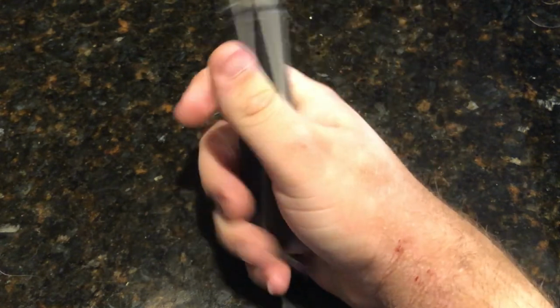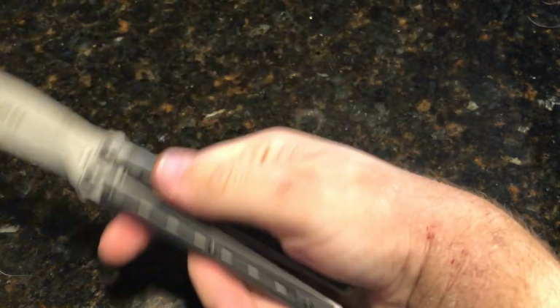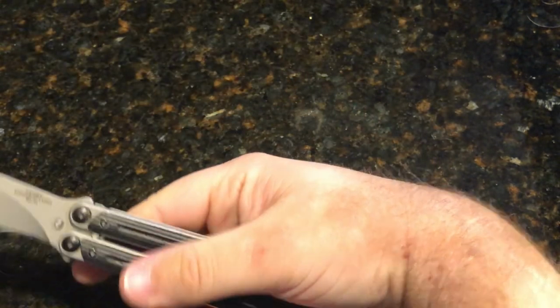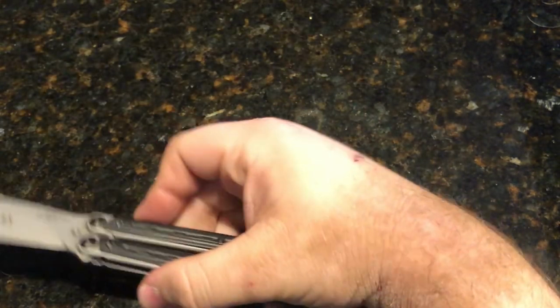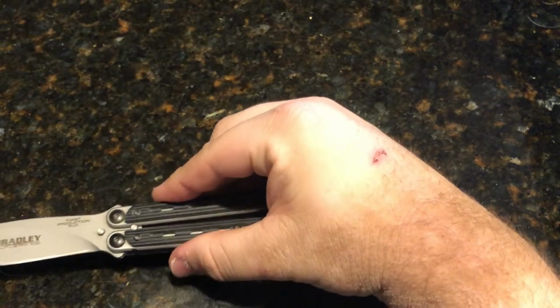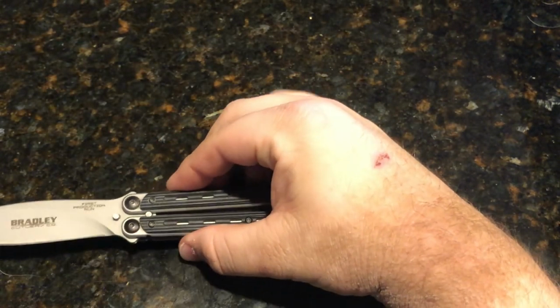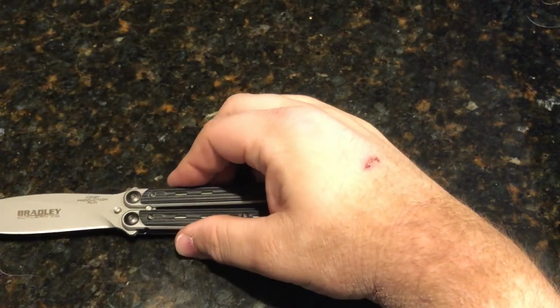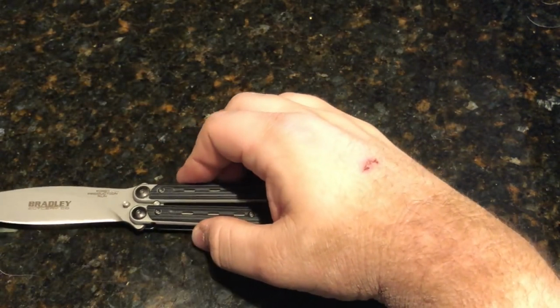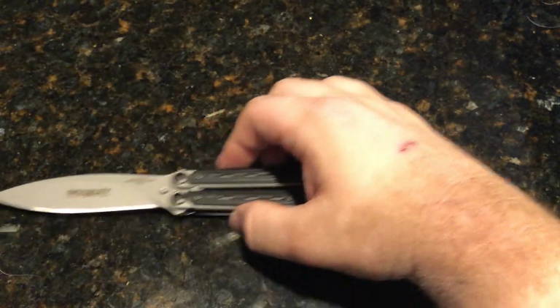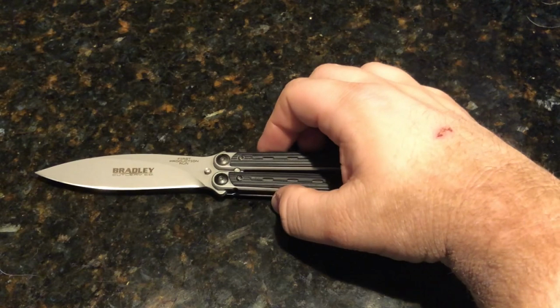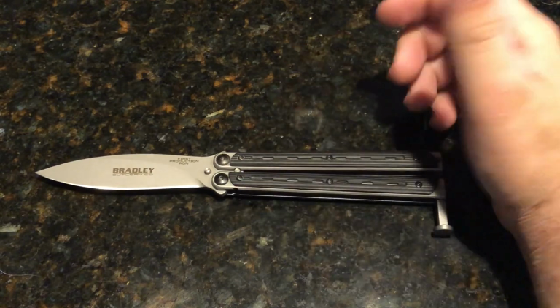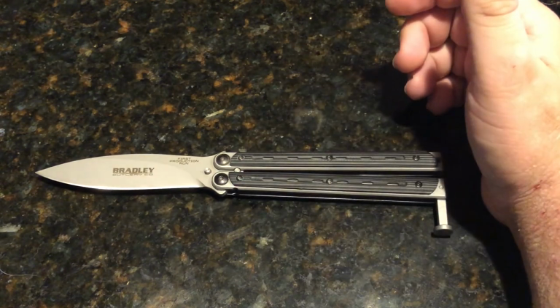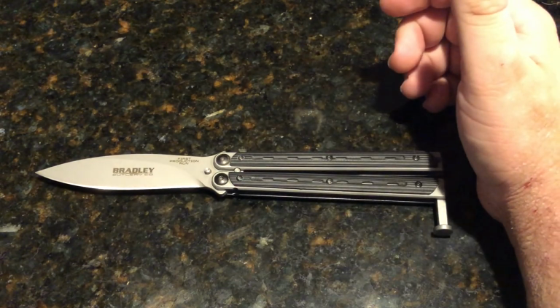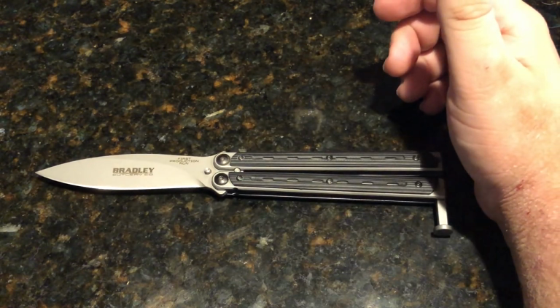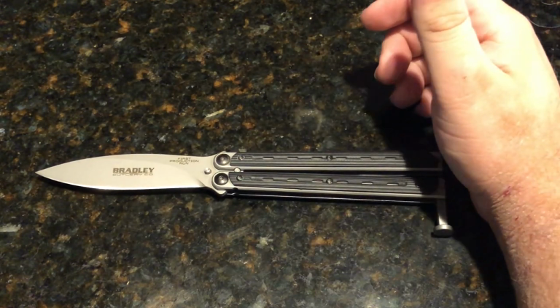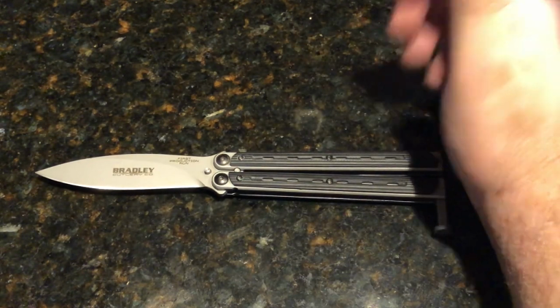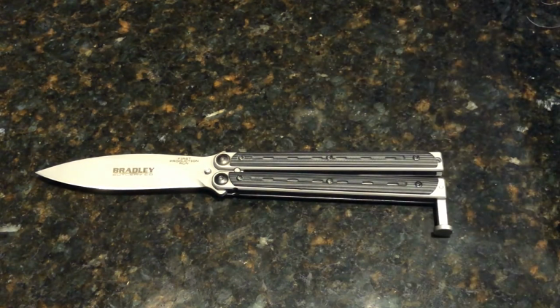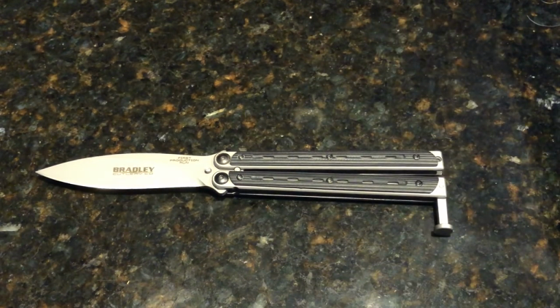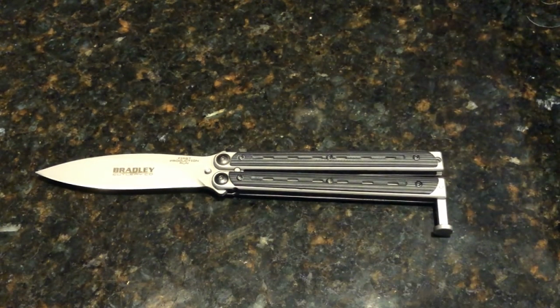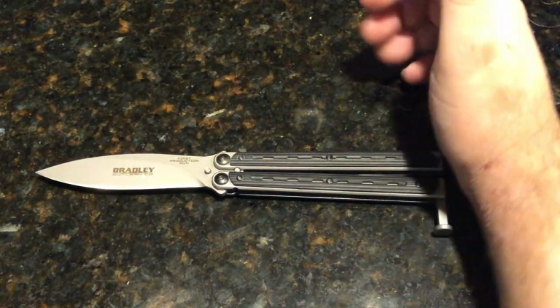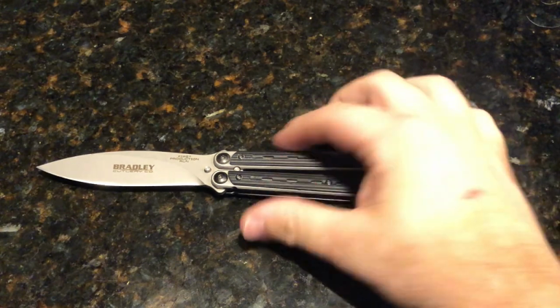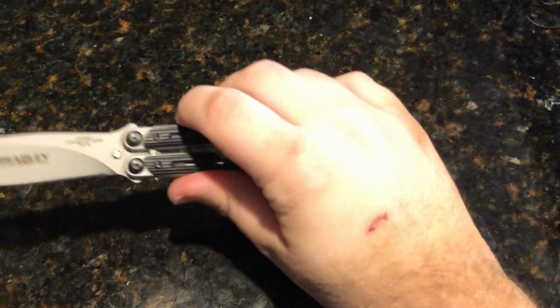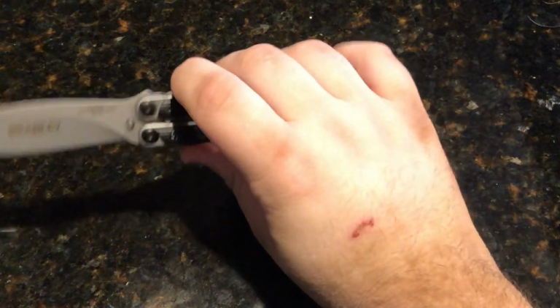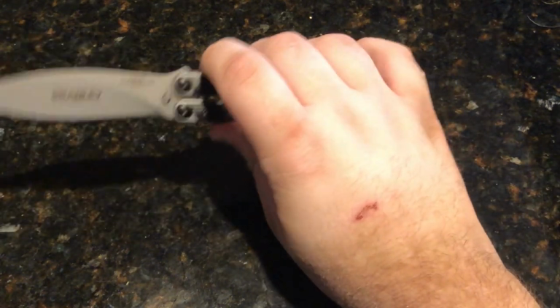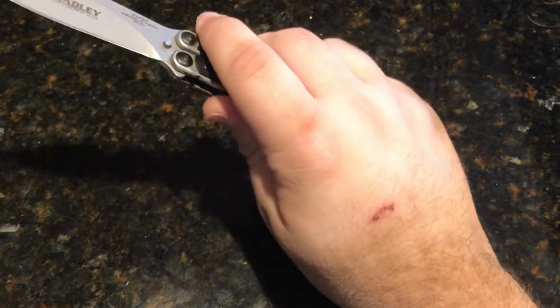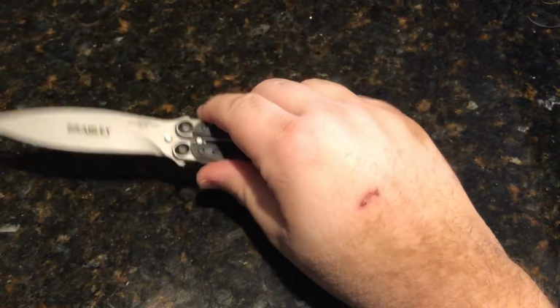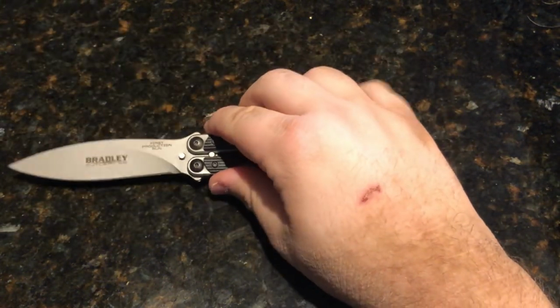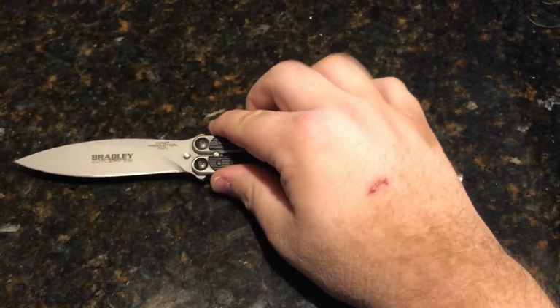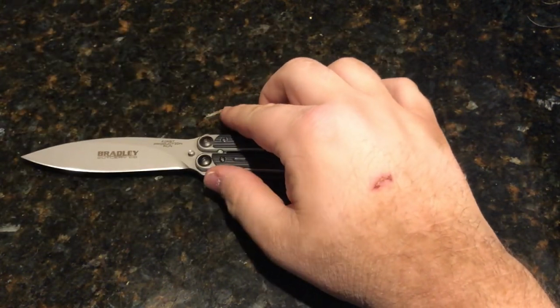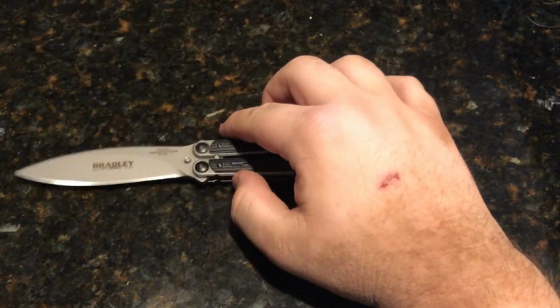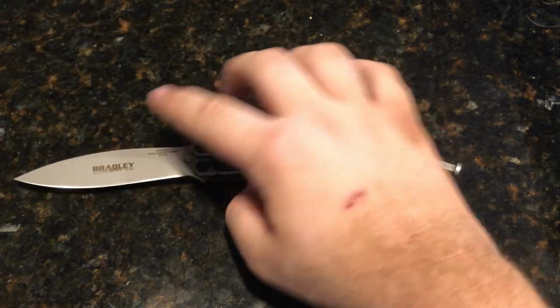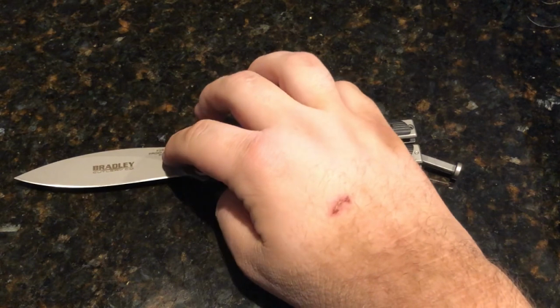Blade material is 154CM, the same blade material as my Benchmade tanto, so I do like this blade material. It has a spear point blade and a flat grind.